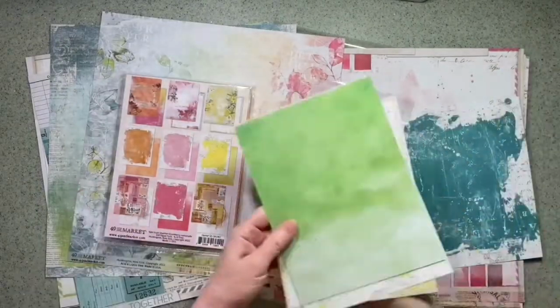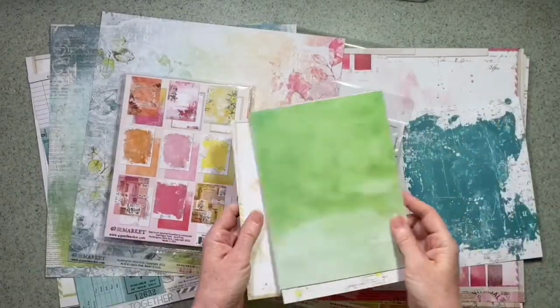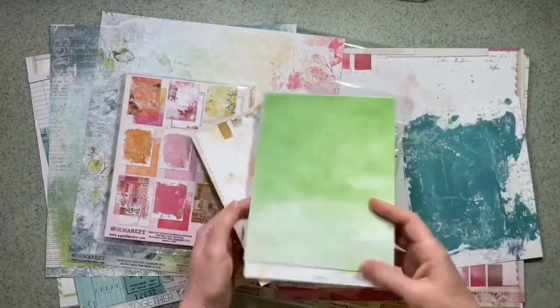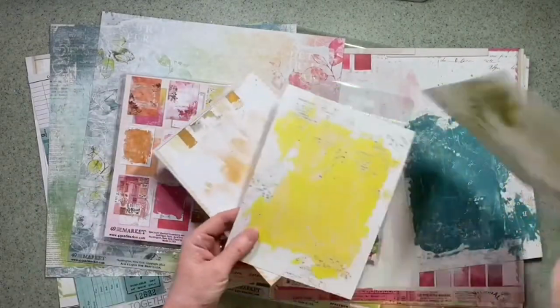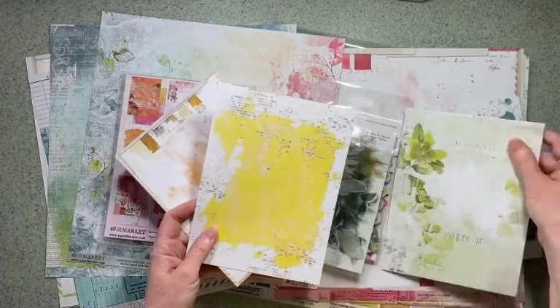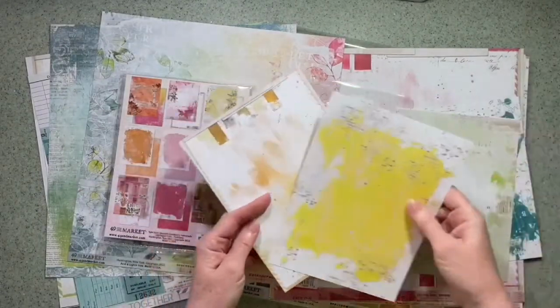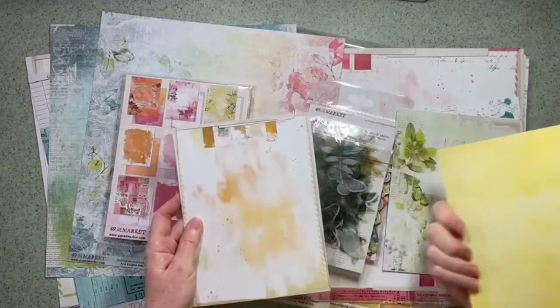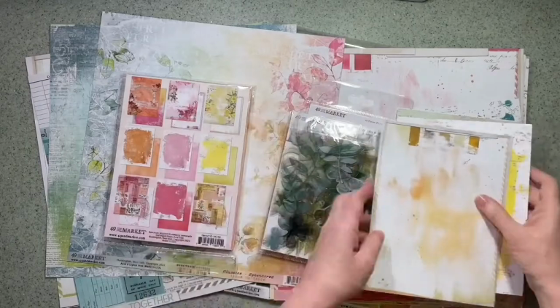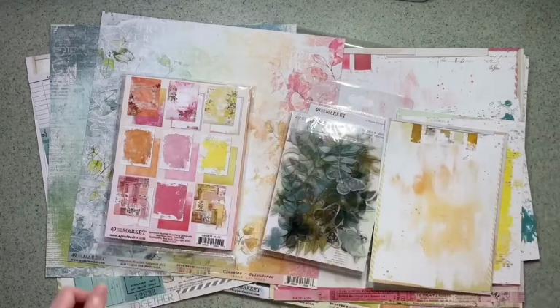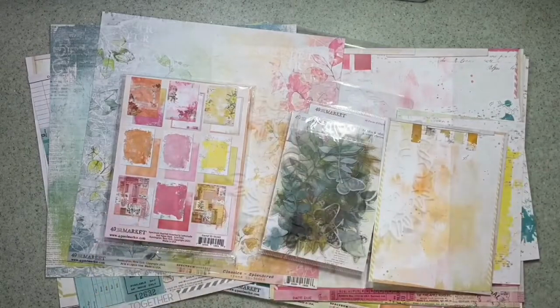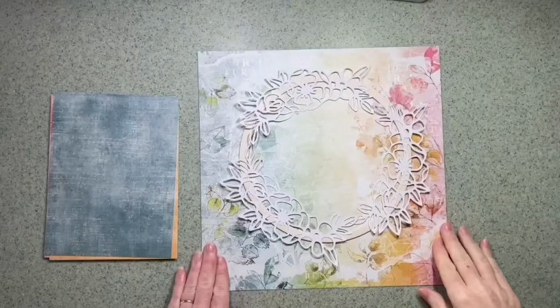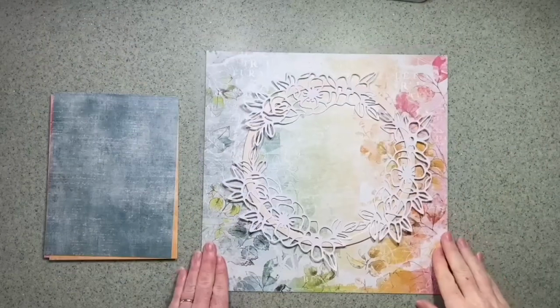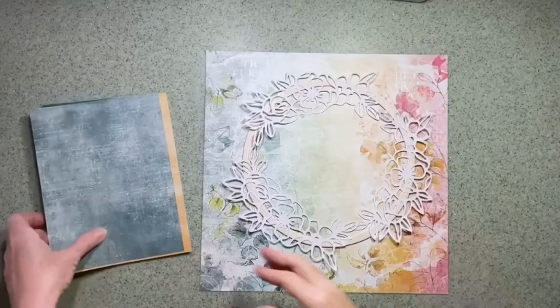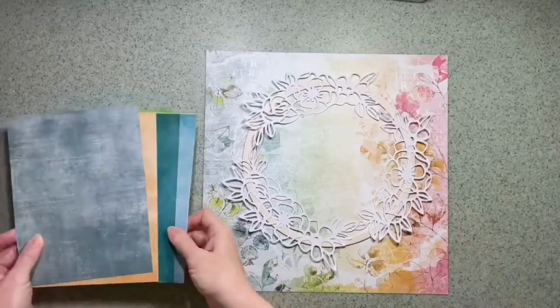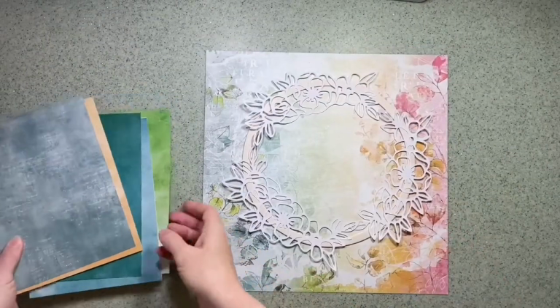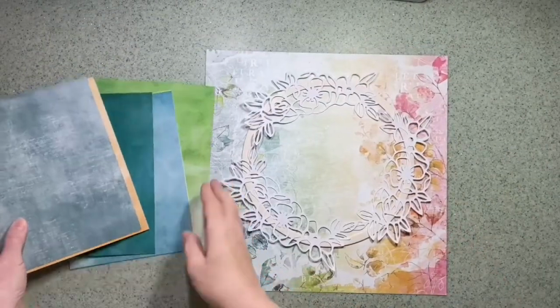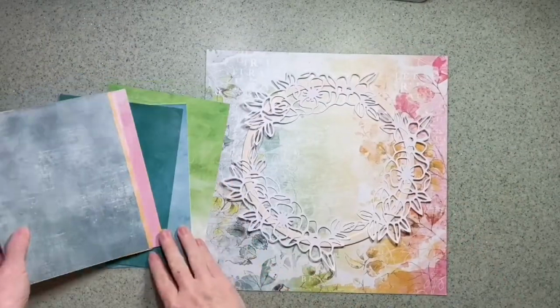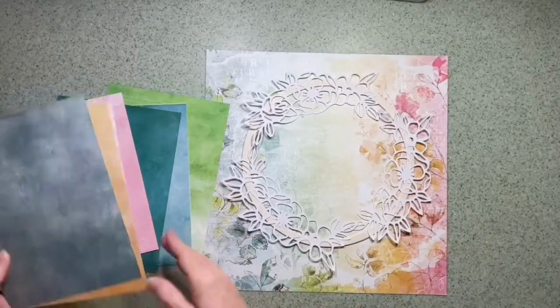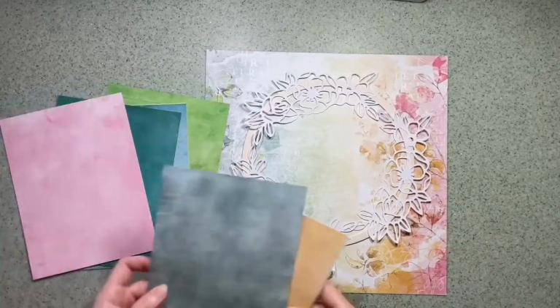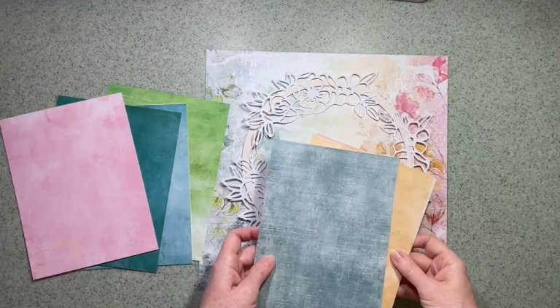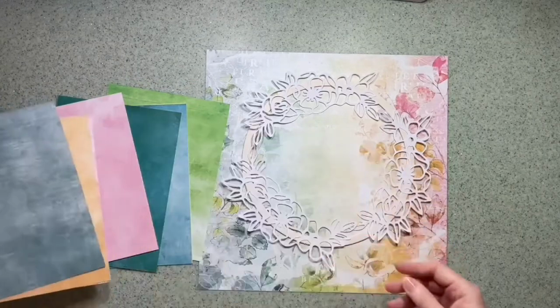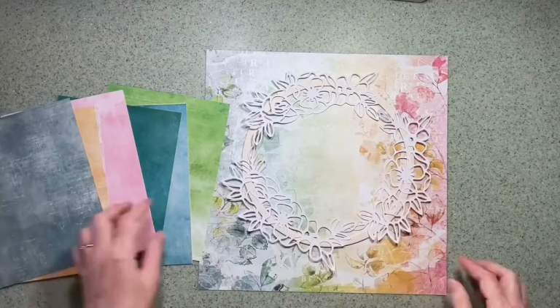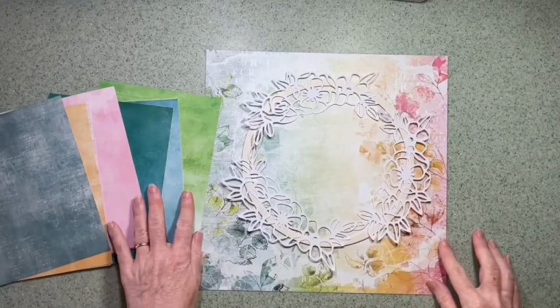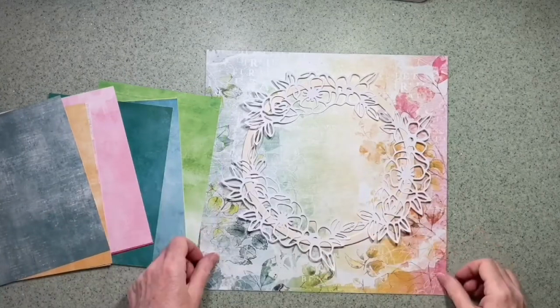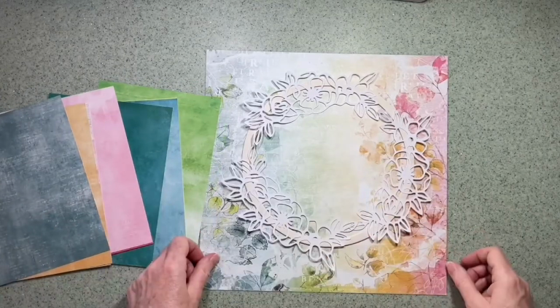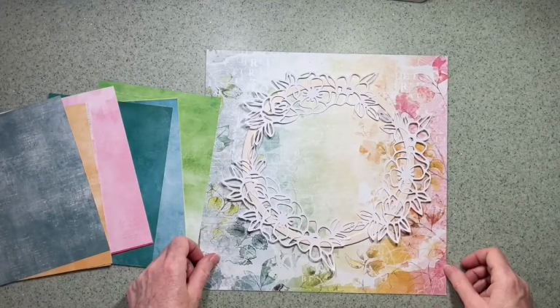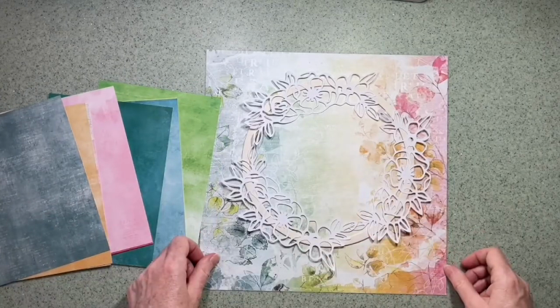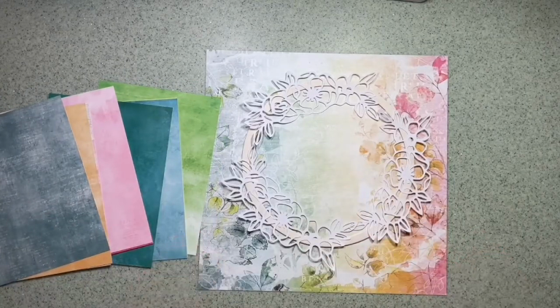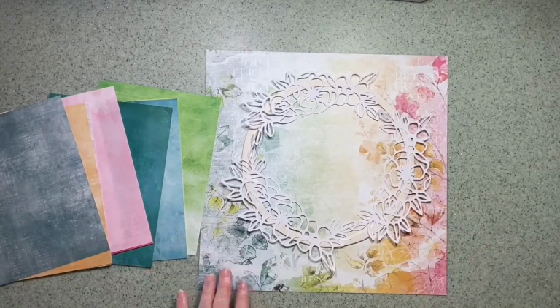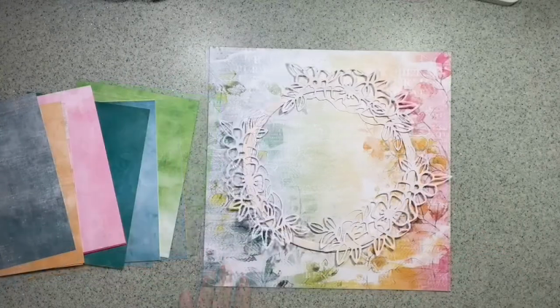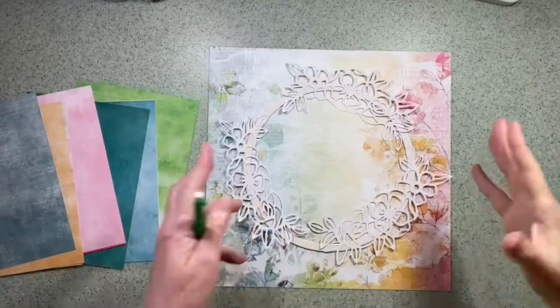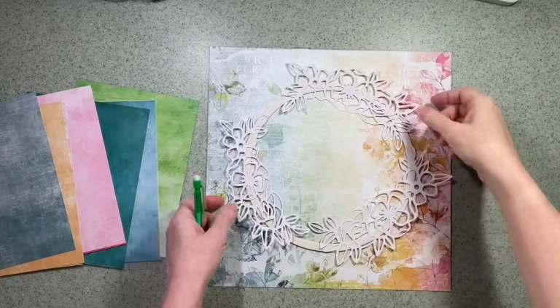The papers I've used this time are 49 and Market Spectrum Sherbet, and I have to say I've got quite a lot of it. I absolutely love this range when it first came out and as you'll see I still have quite a bit of it to use.